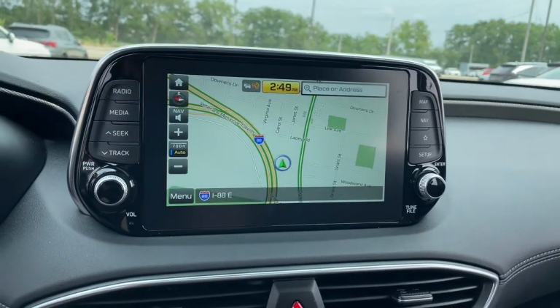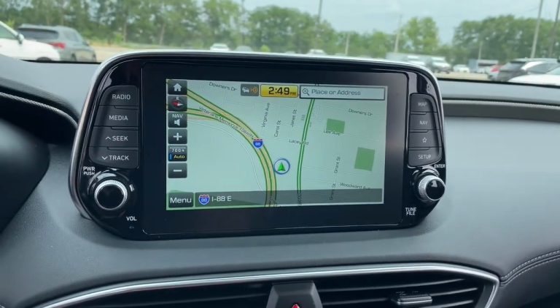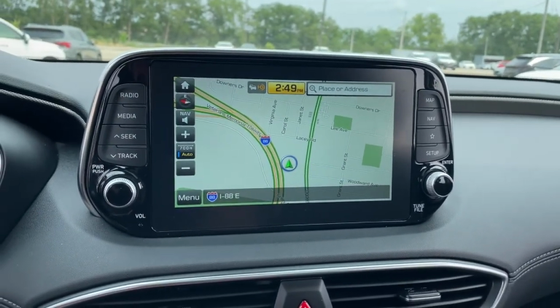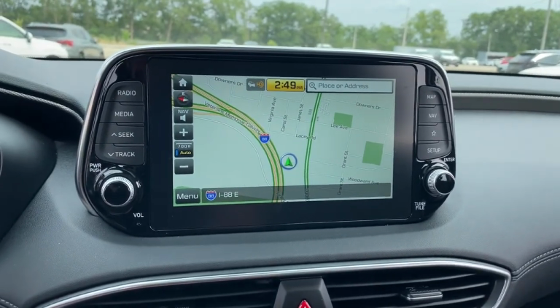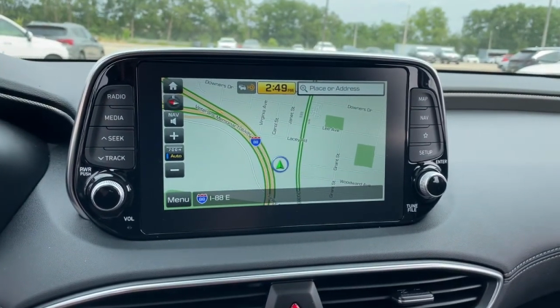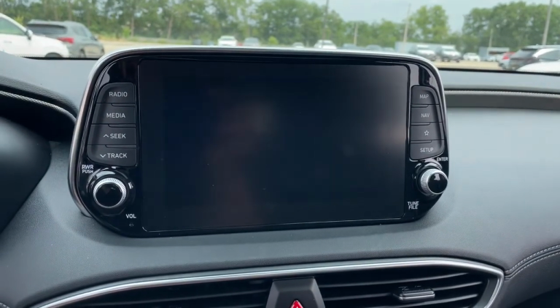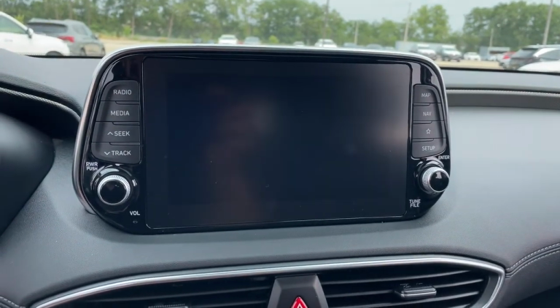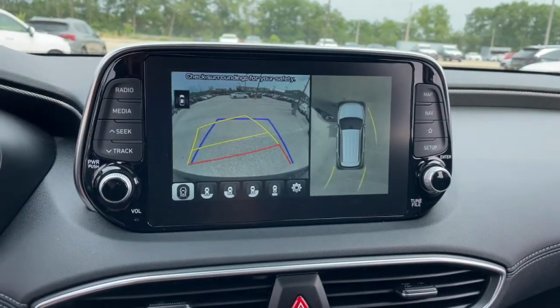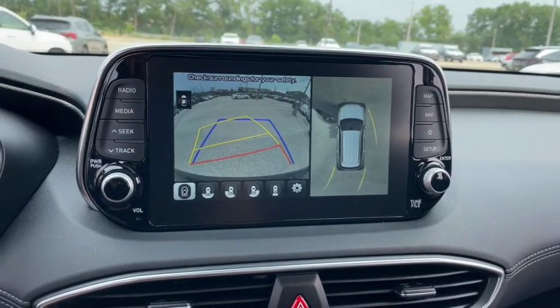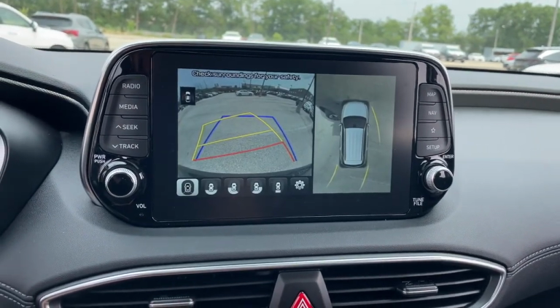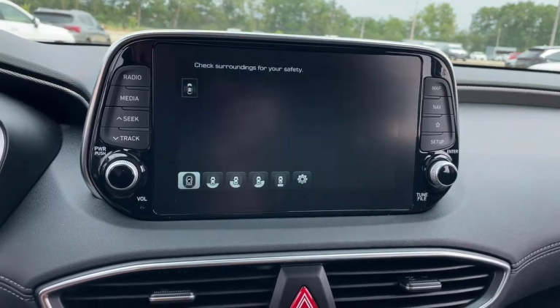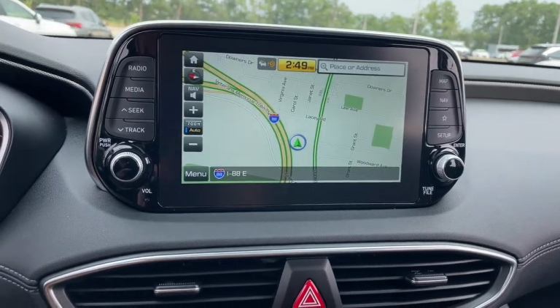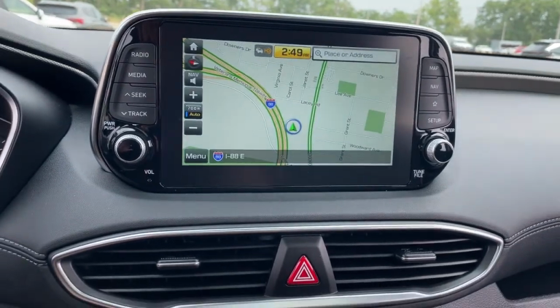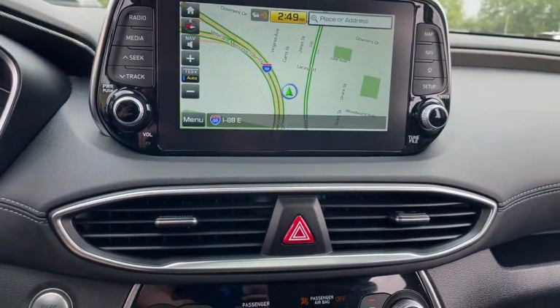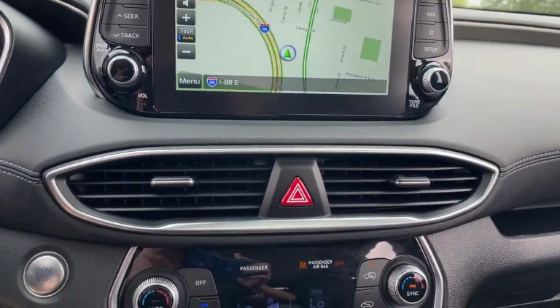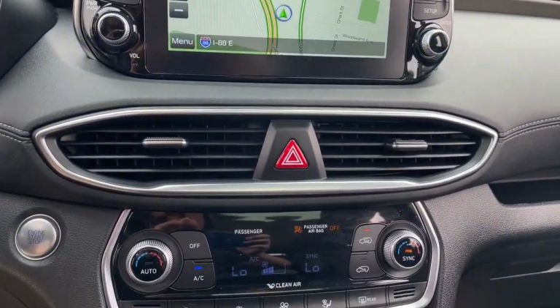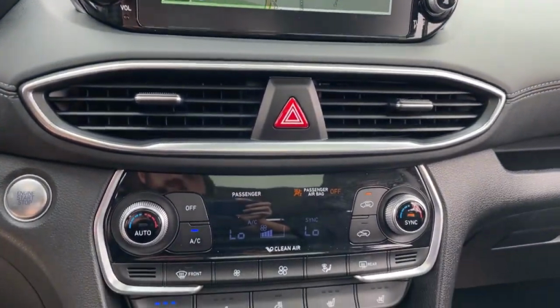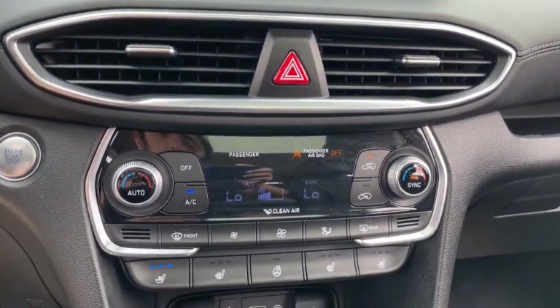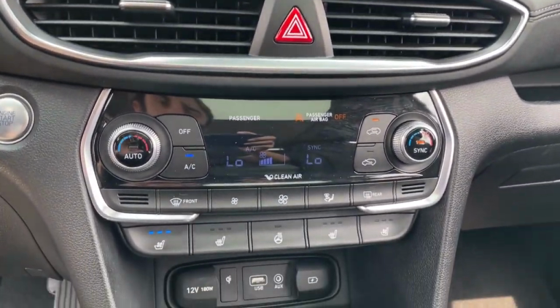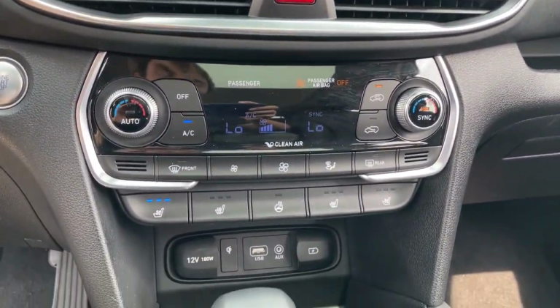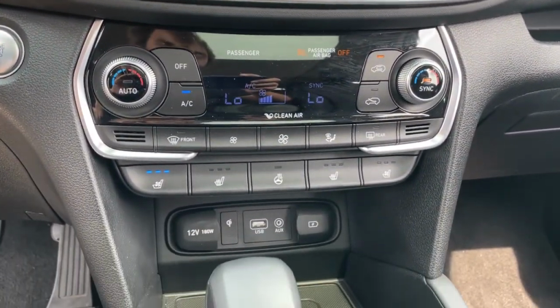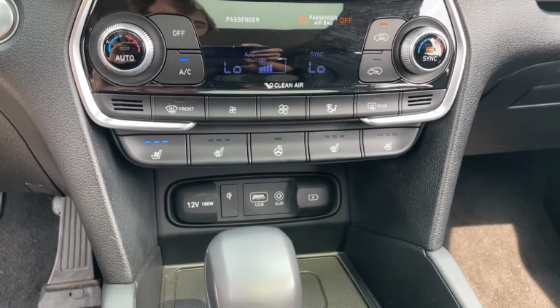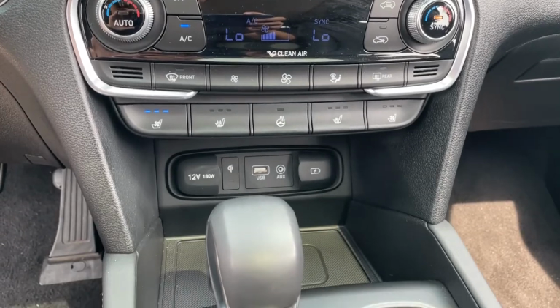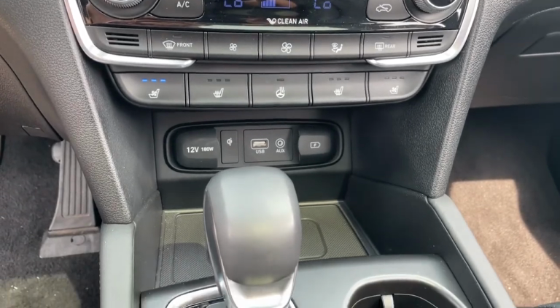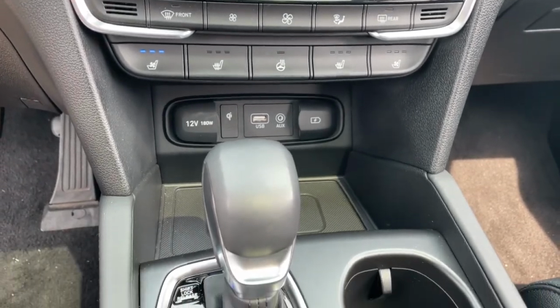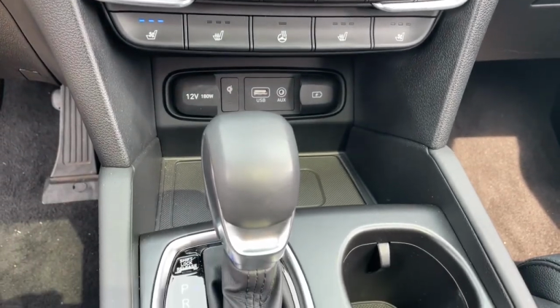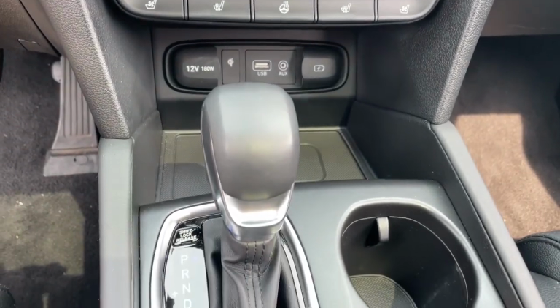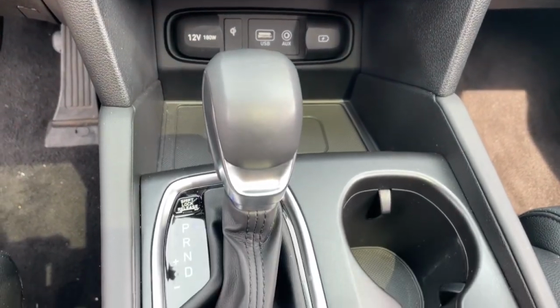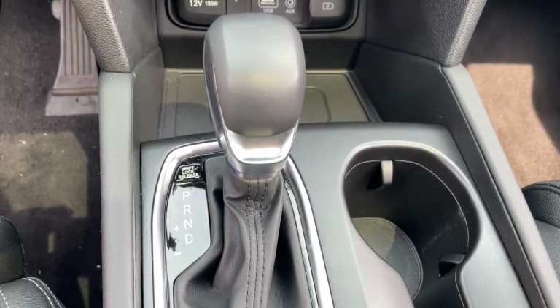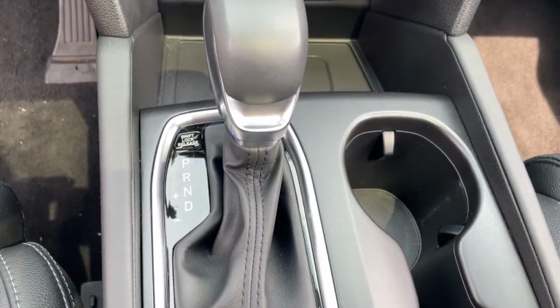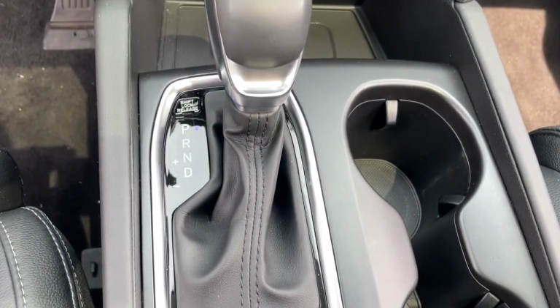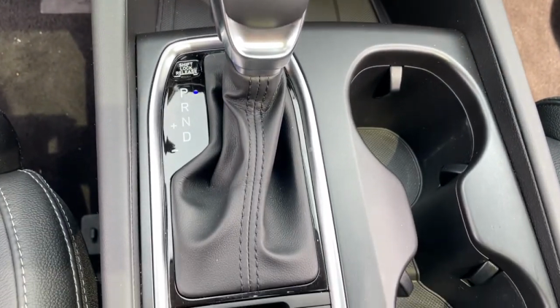Panoramic Roof, Keyless Entry, Sun Moon Roof, Navigation System, Backup Camera, Power Lift Gate, Lane Keeping Assist, Woodgrain Interior Trim, Adaptive Cruise Control, Keyless Start.